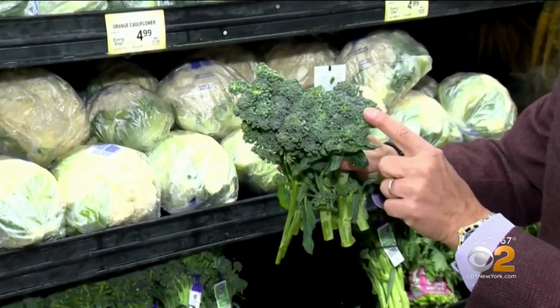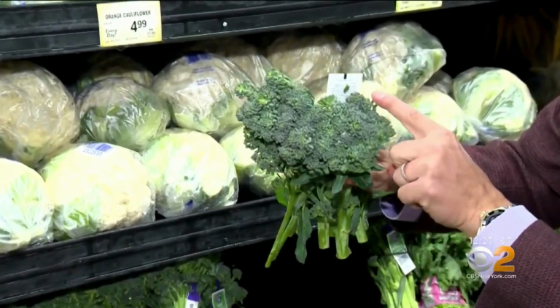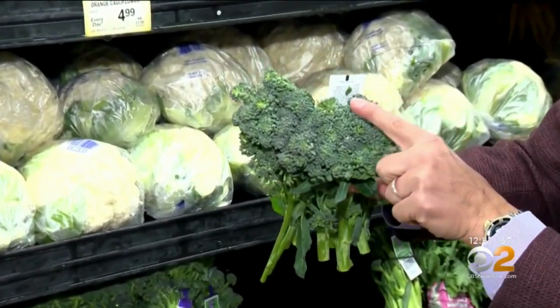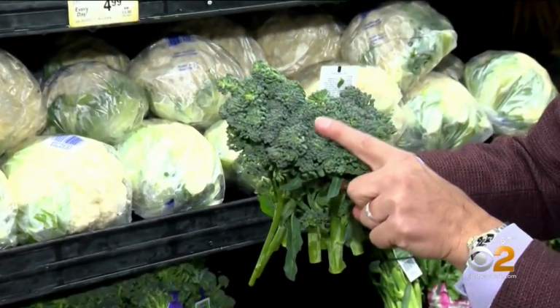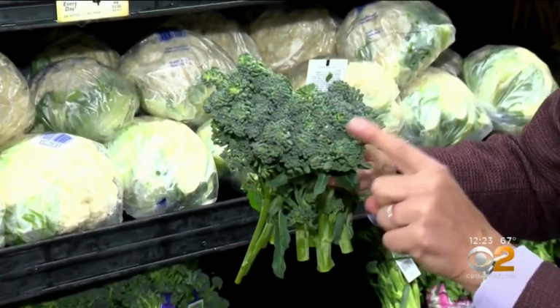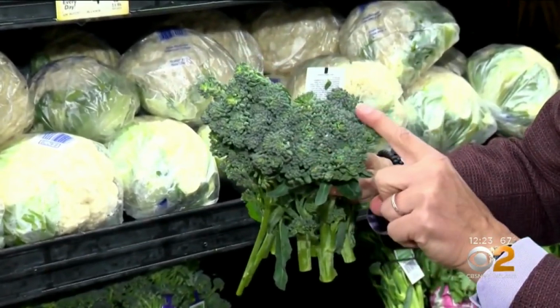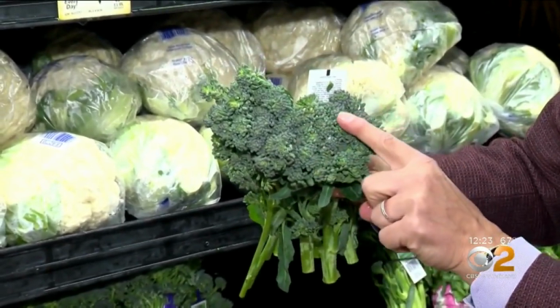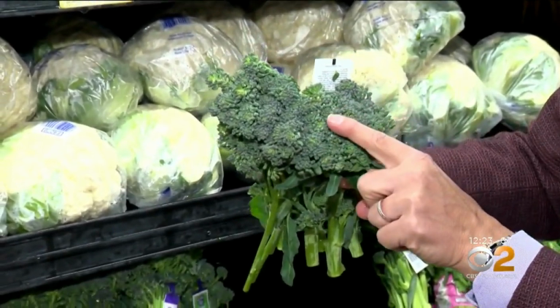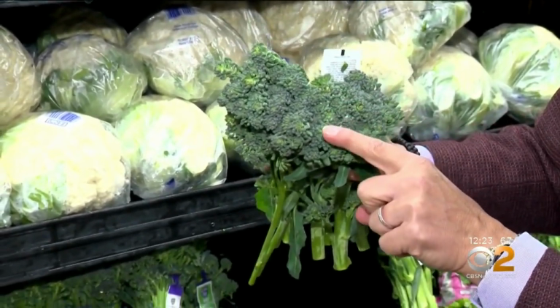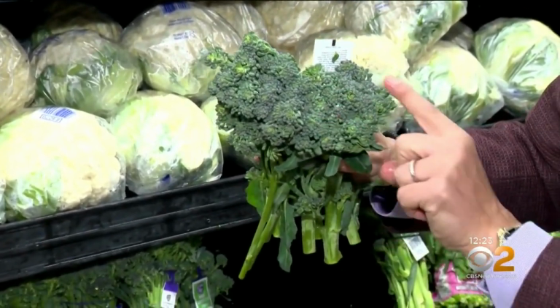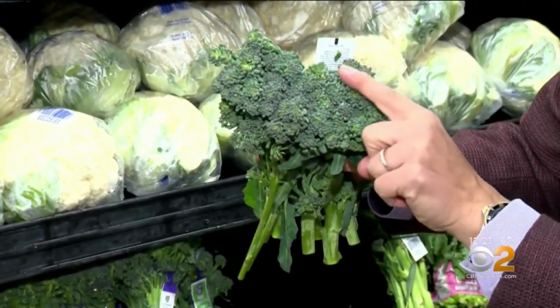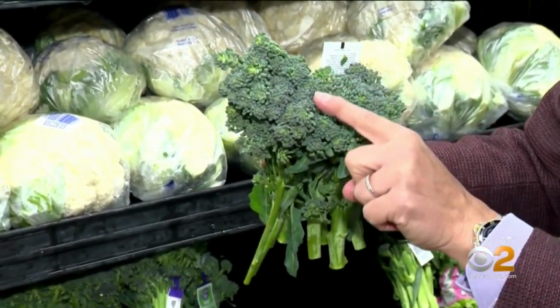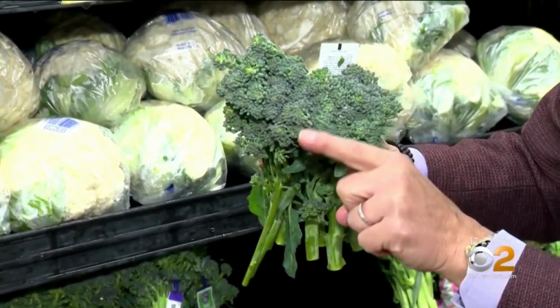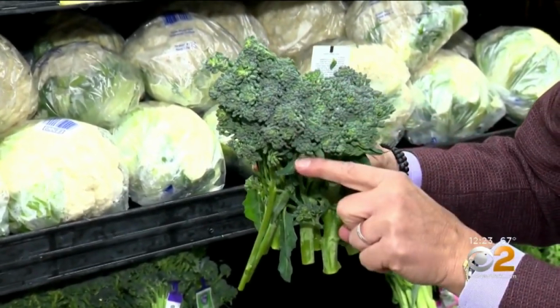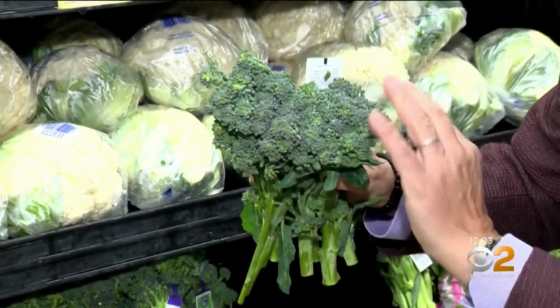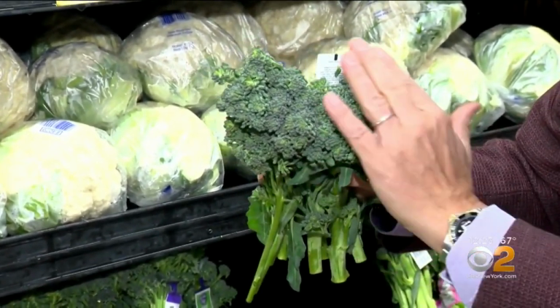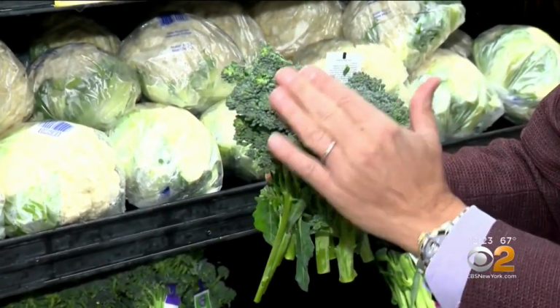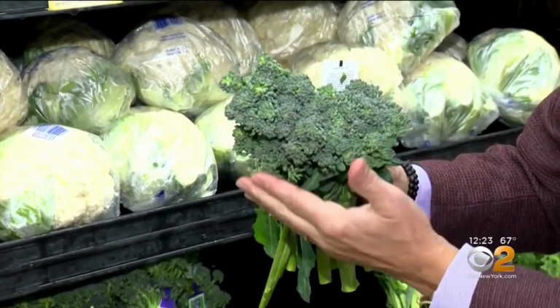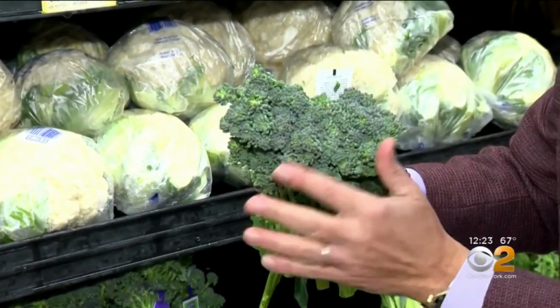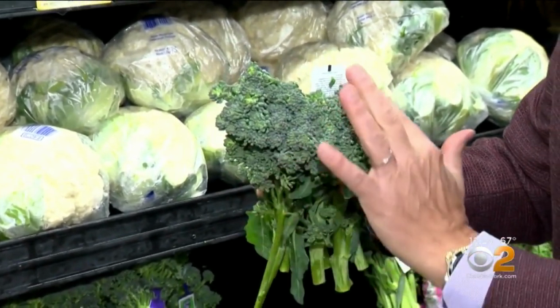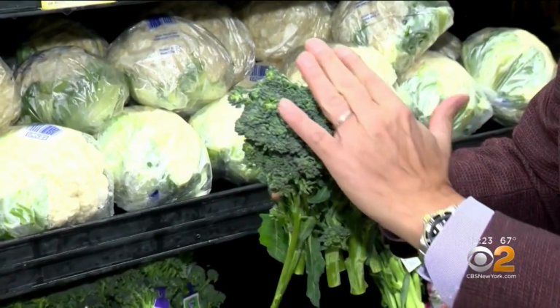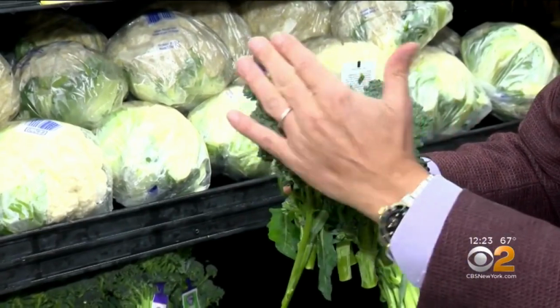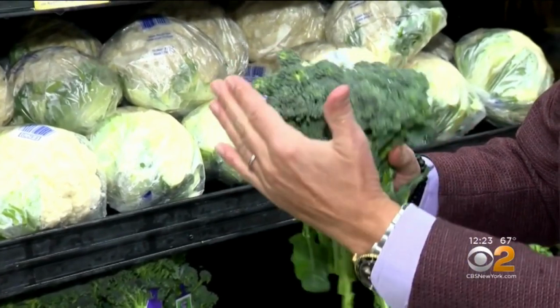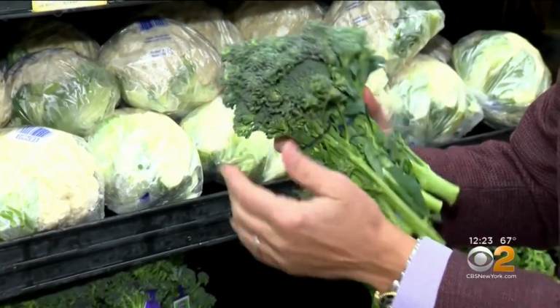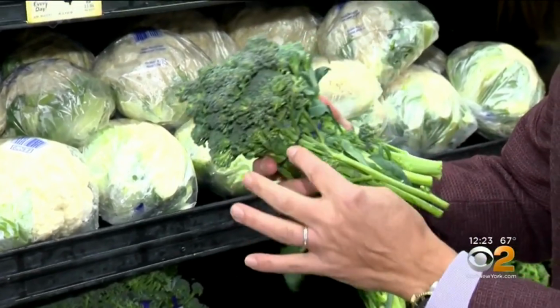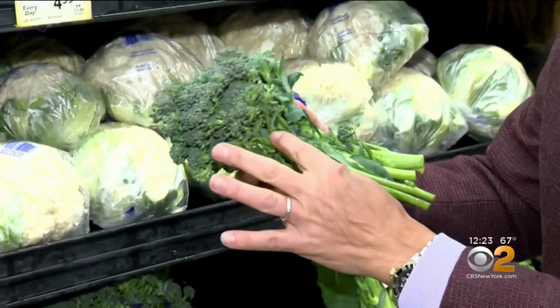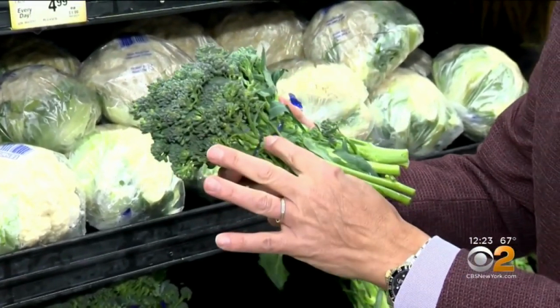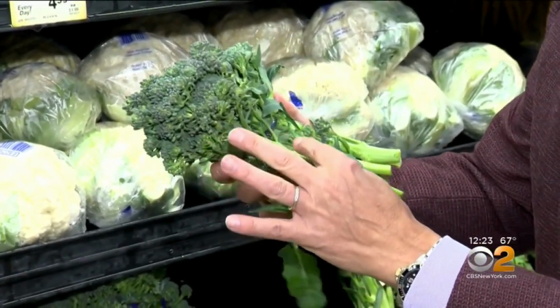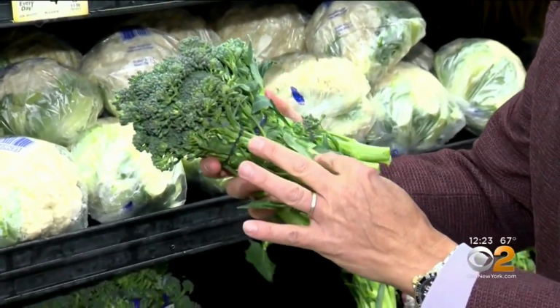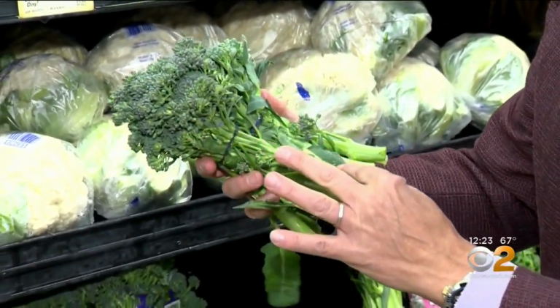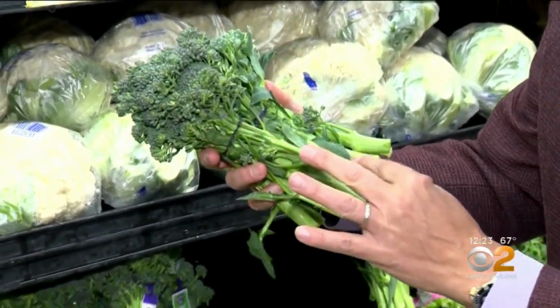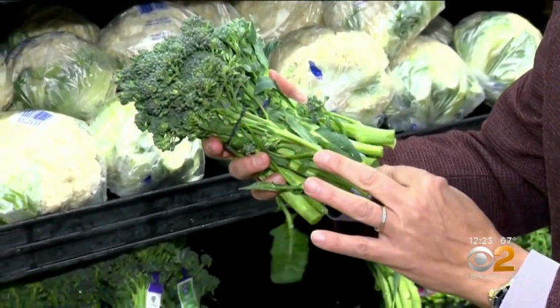When you buy it, you want to make sure it has a light purple color and green on the very top on the floret part. It should be free from any yellowing whatsoever, and the stems should be nice and green.